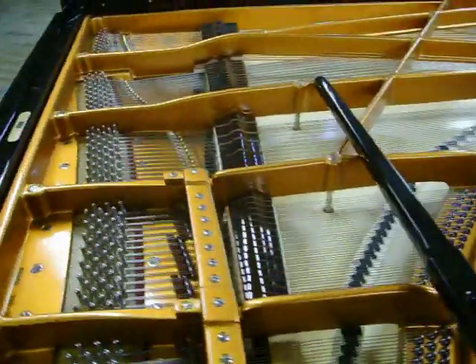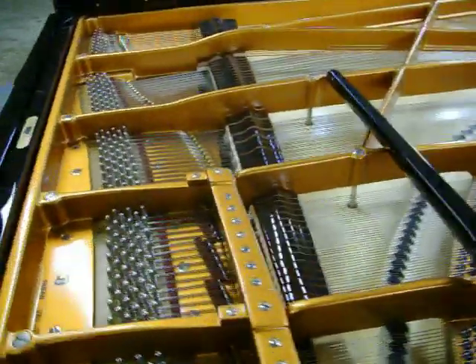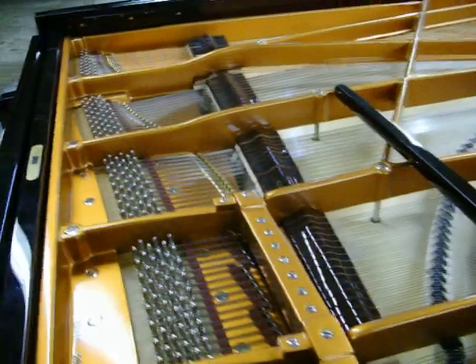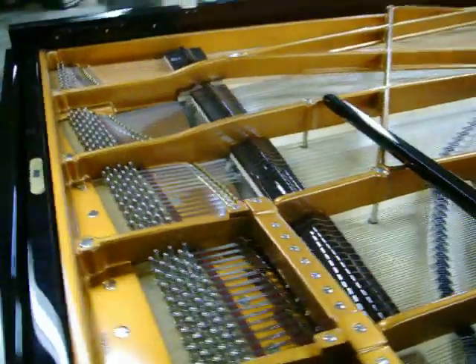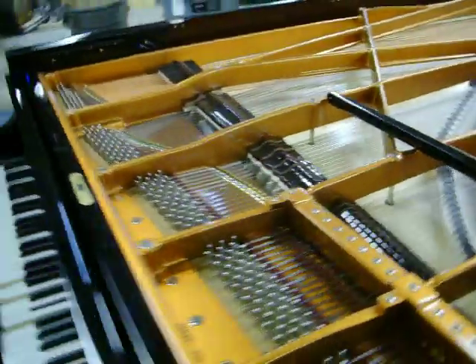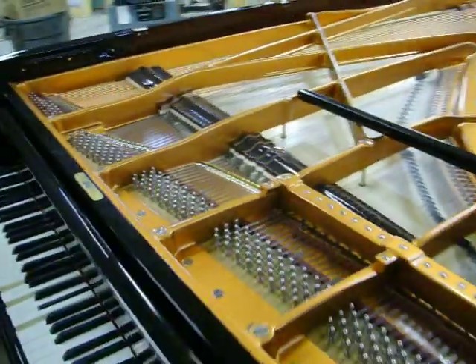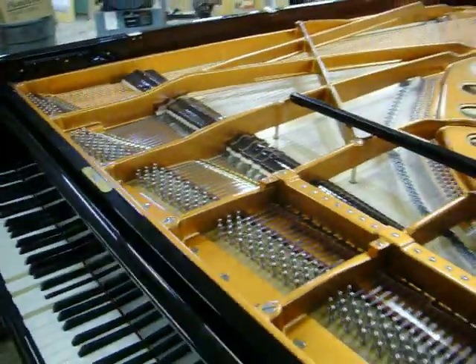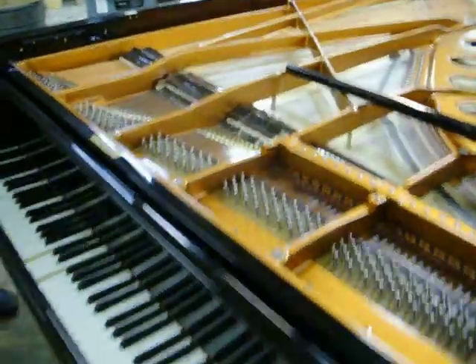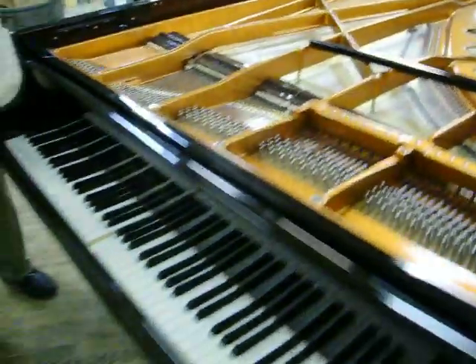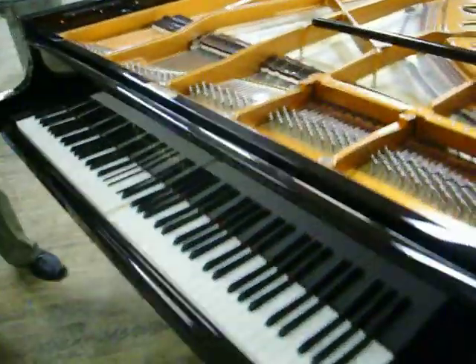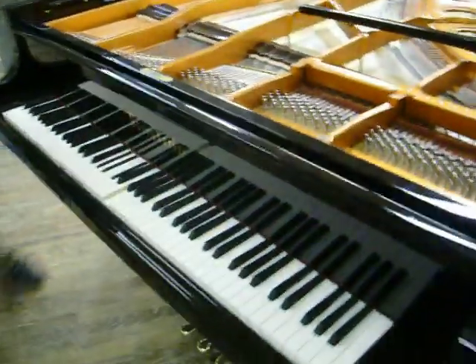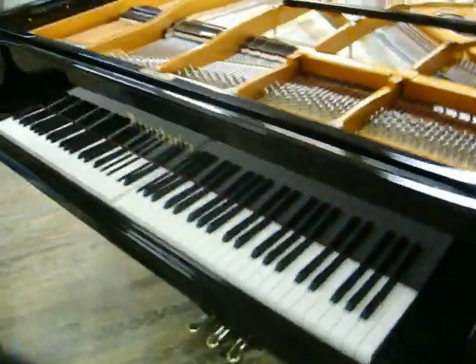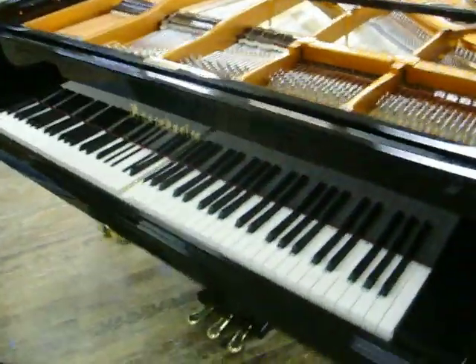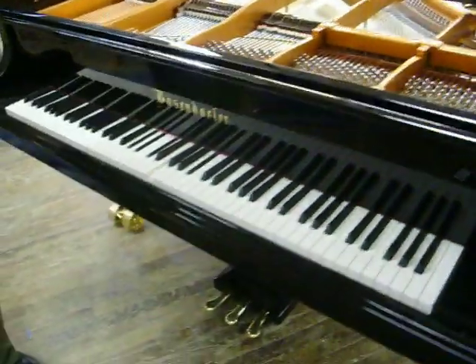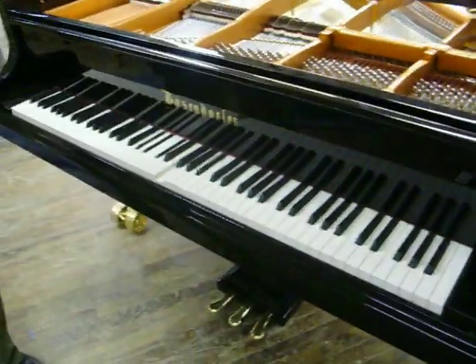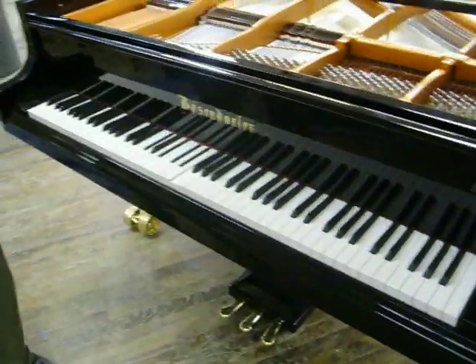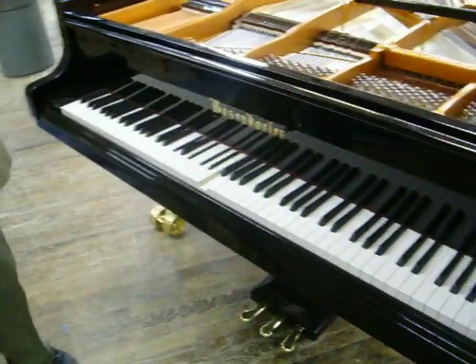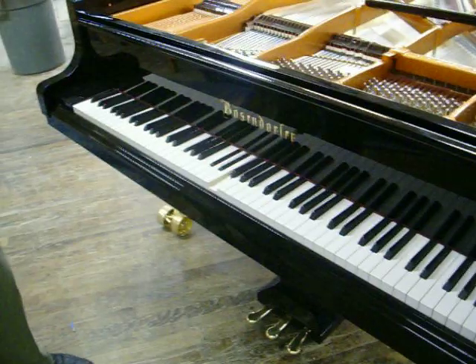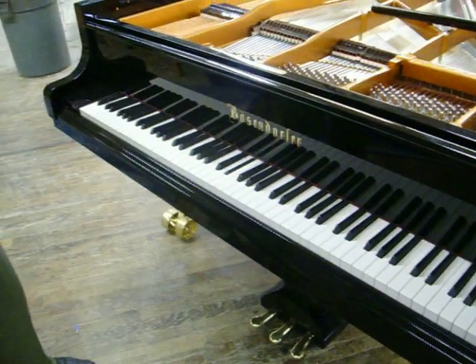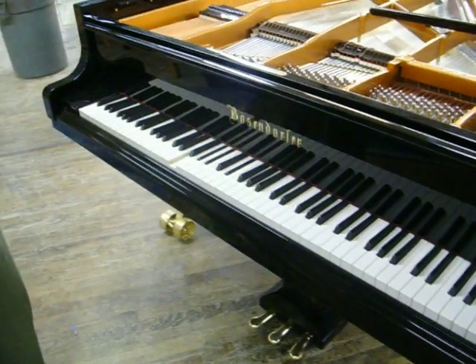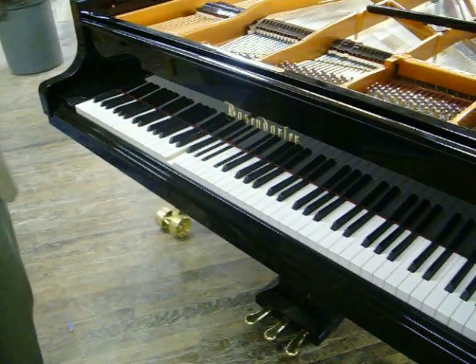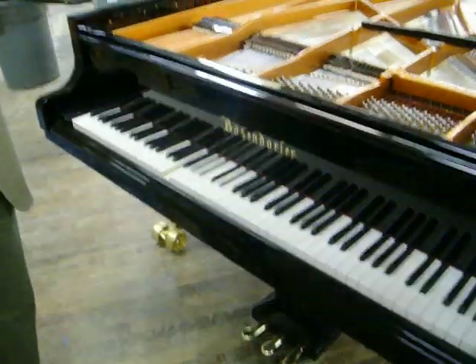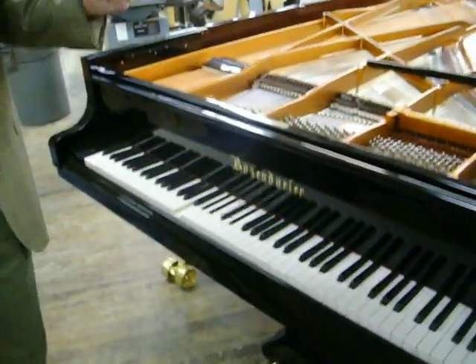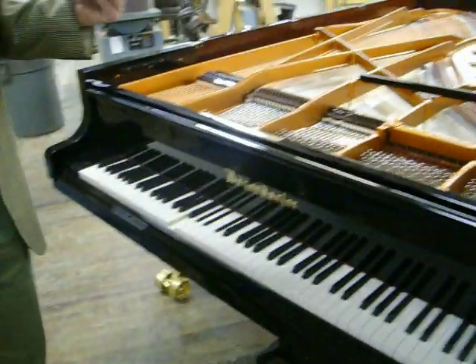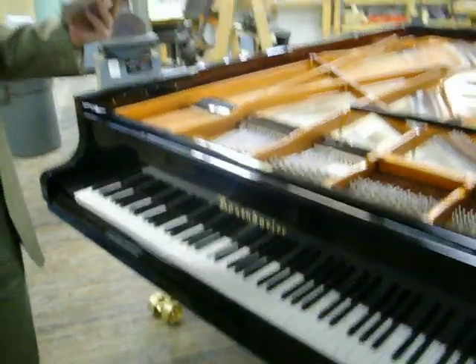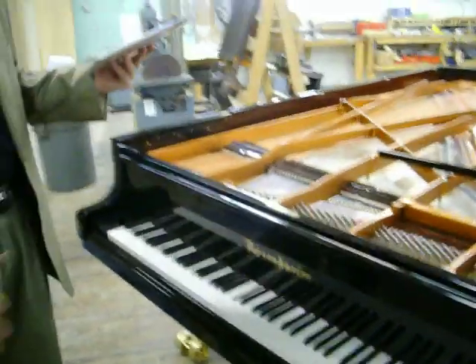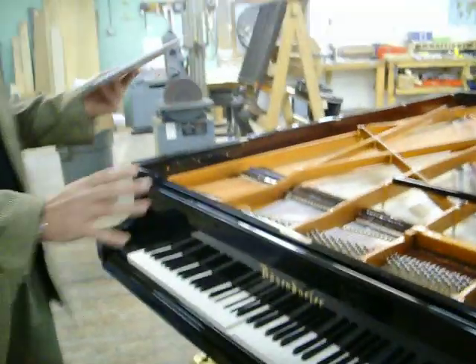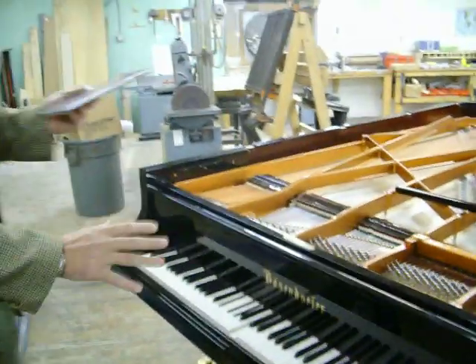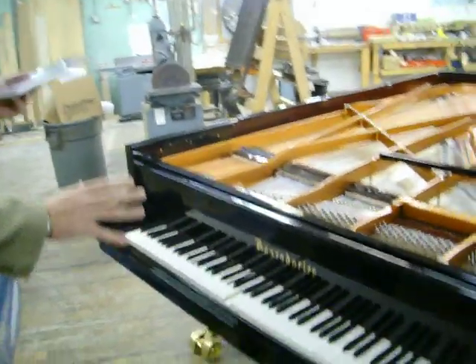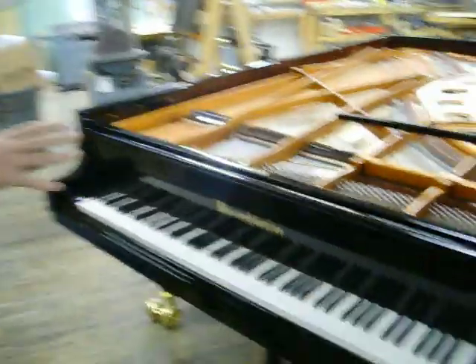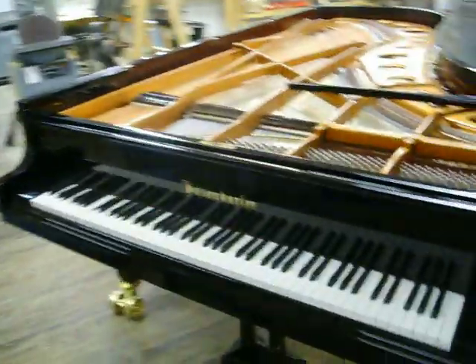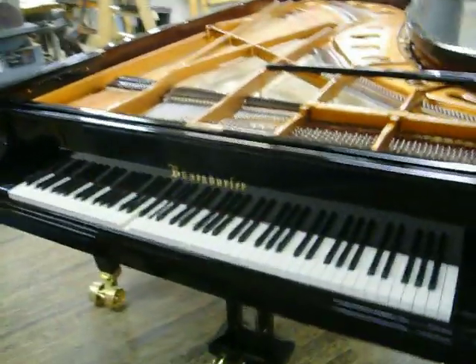The newest PianoDisc system also features high-definition playback. The video technology that will come up on the iPad when there's video involved will be beautiful, and the playback of the music is also spectacular.